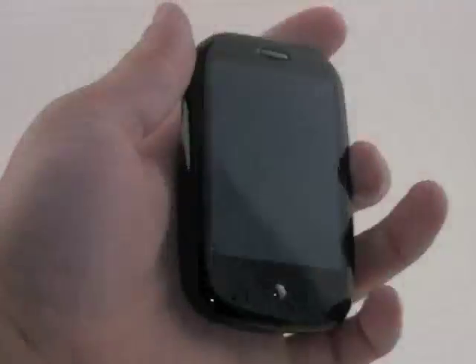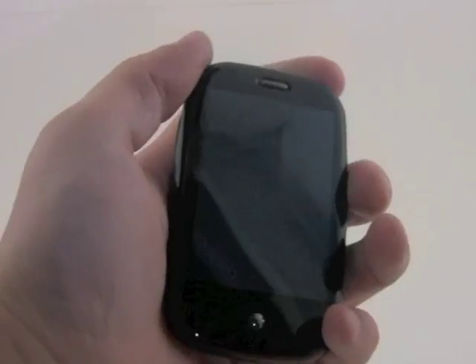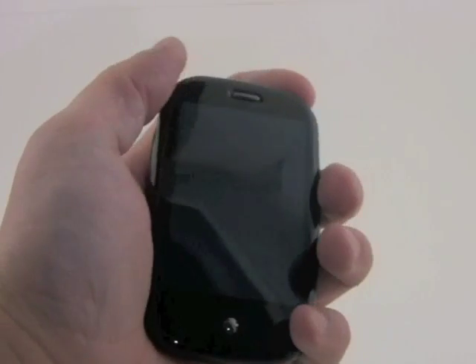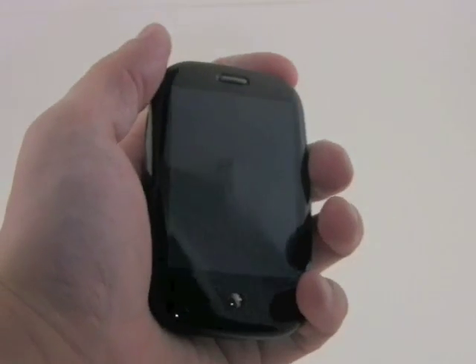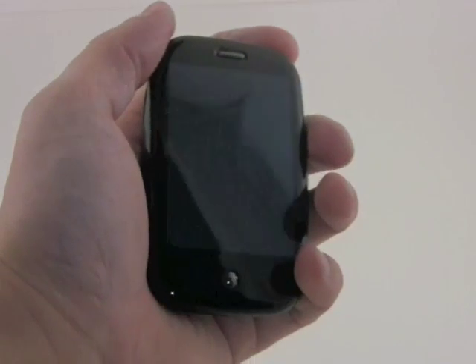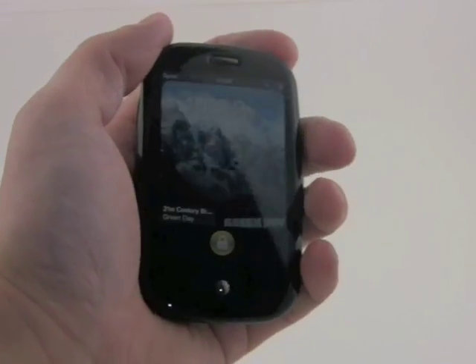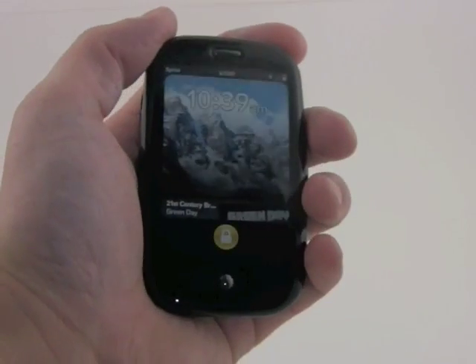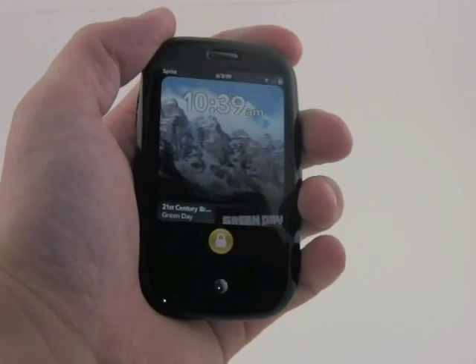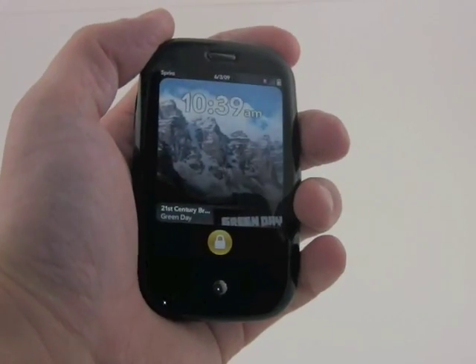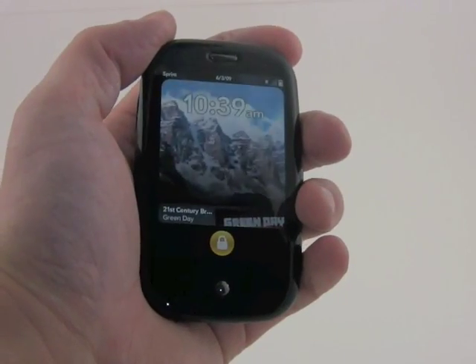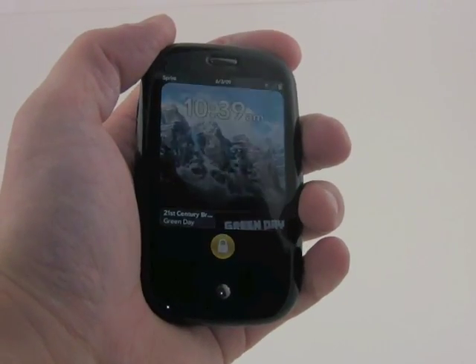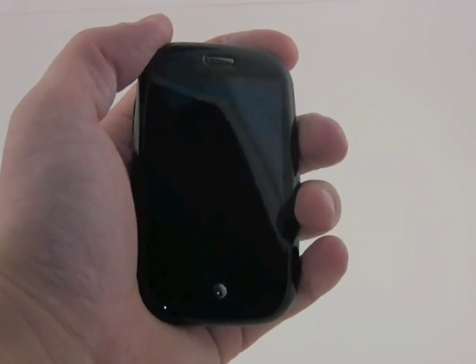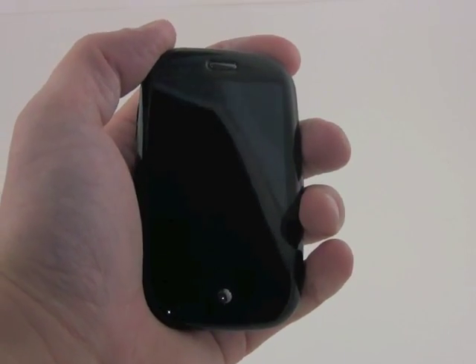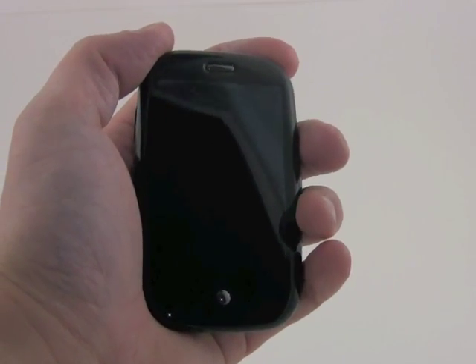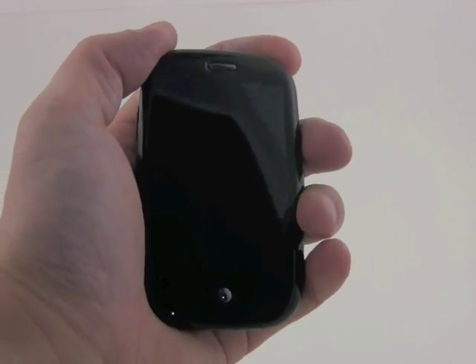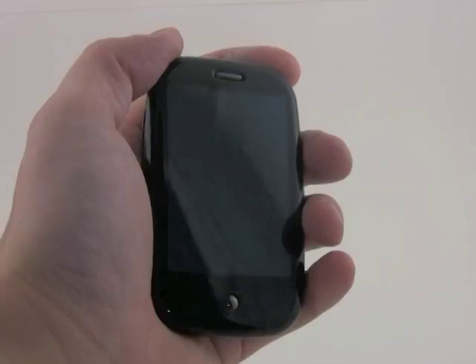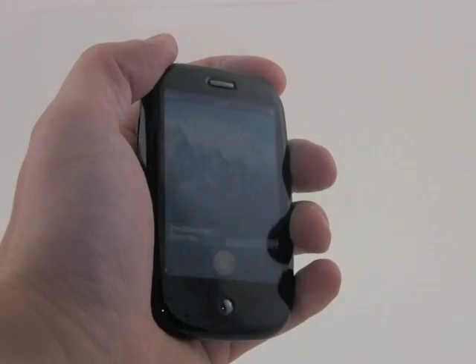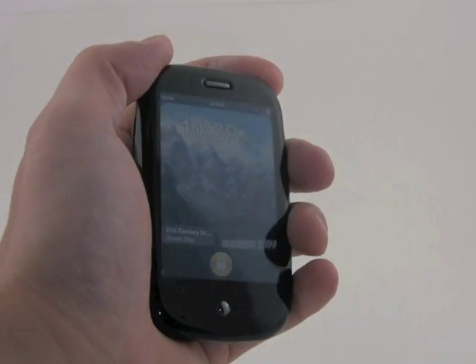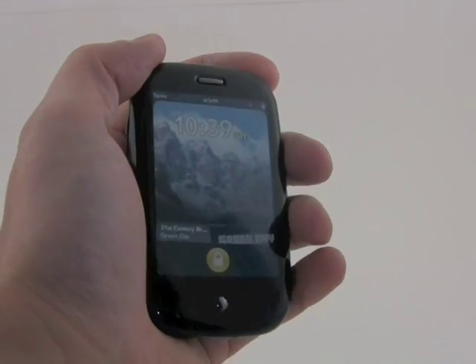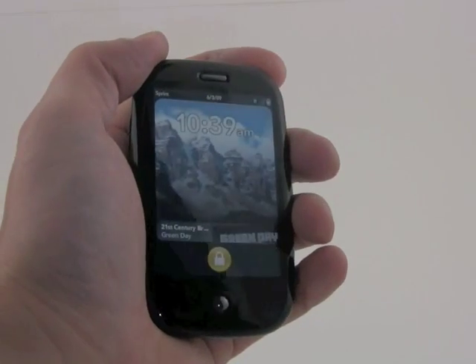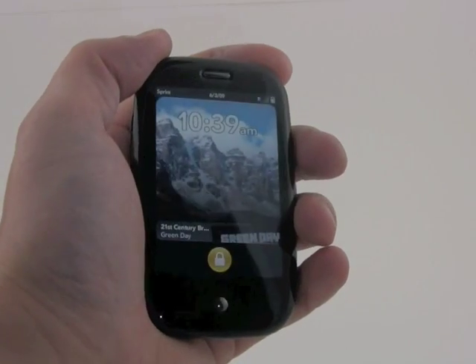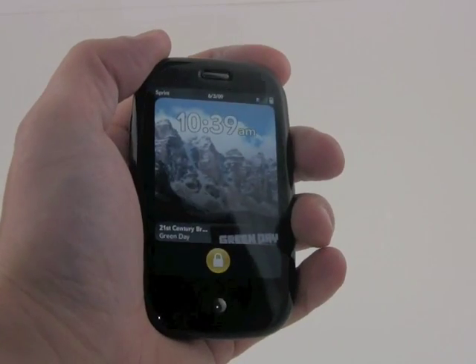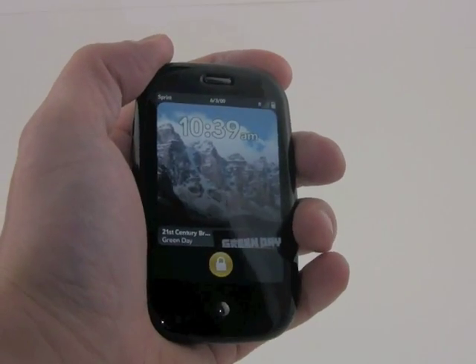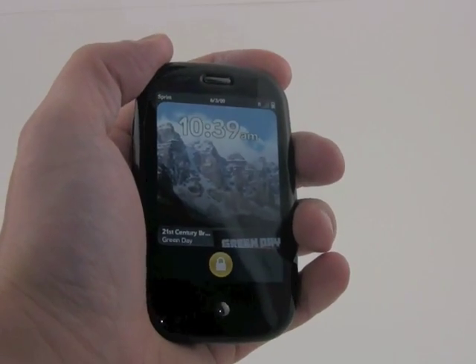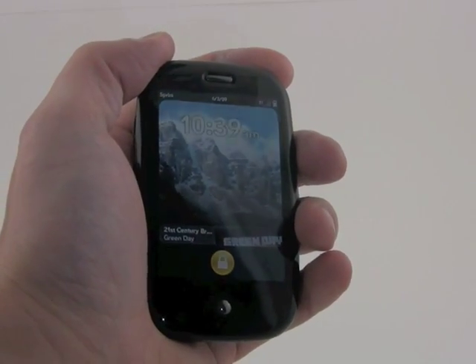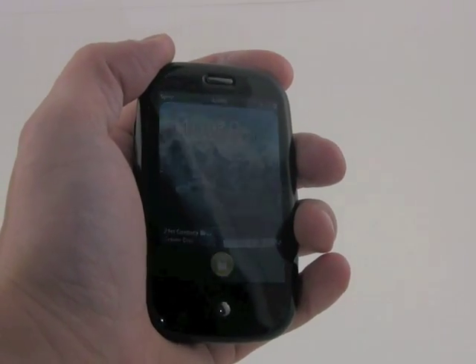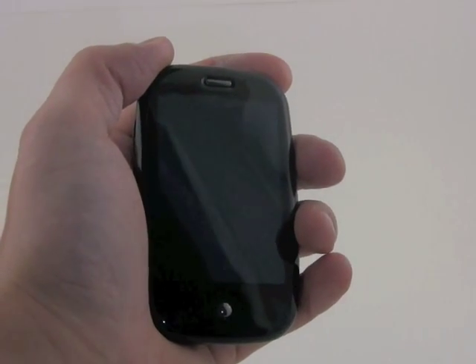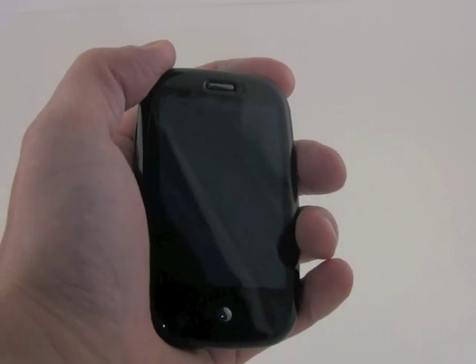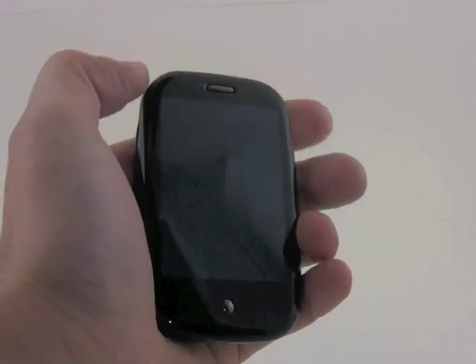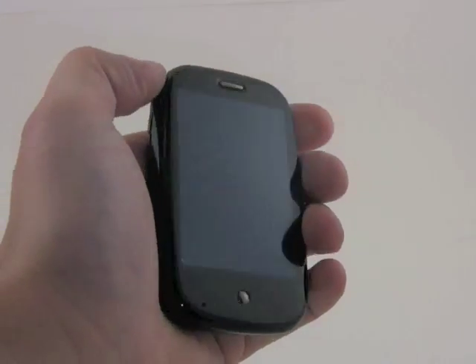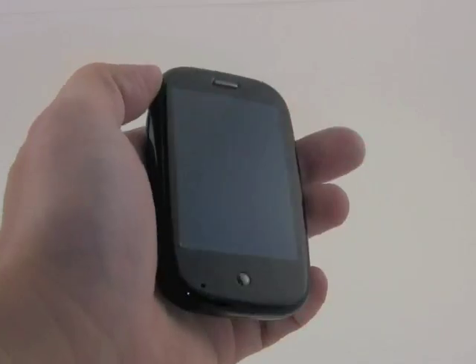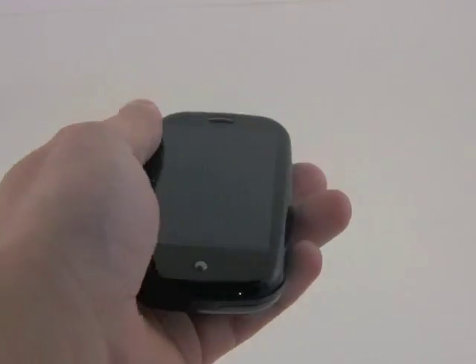Pressing the power and unlock key, you can see, will just unlock the screen. You can check the time and see some messages and things like that.